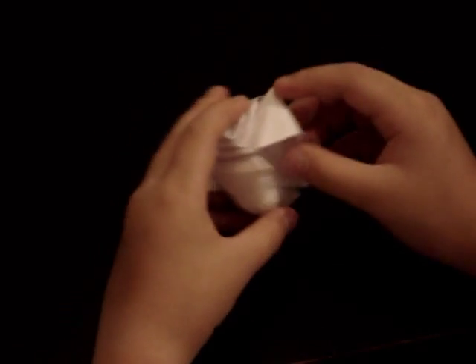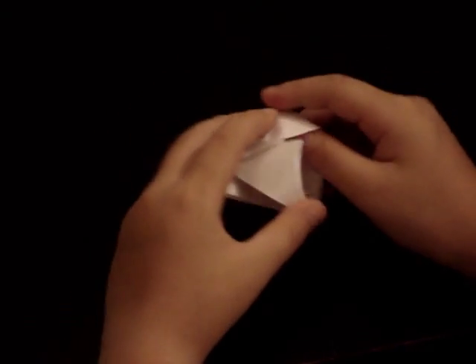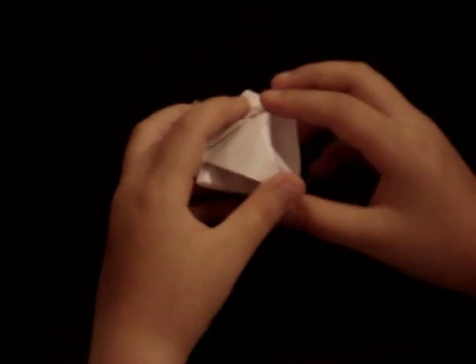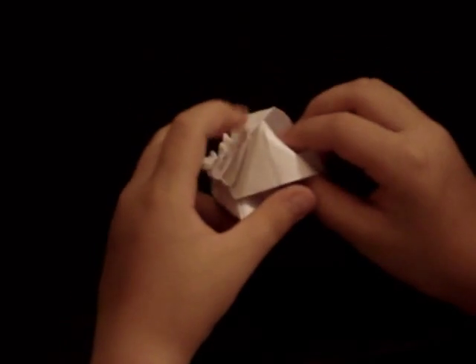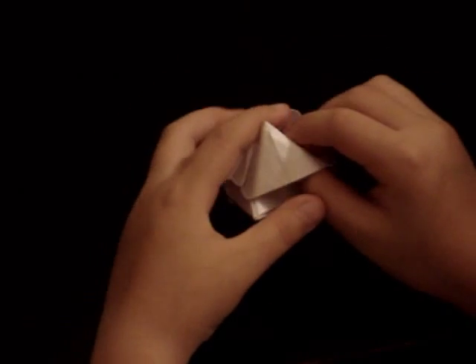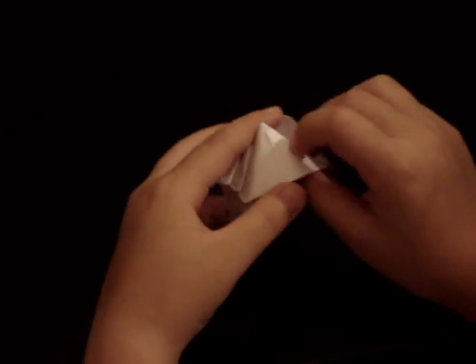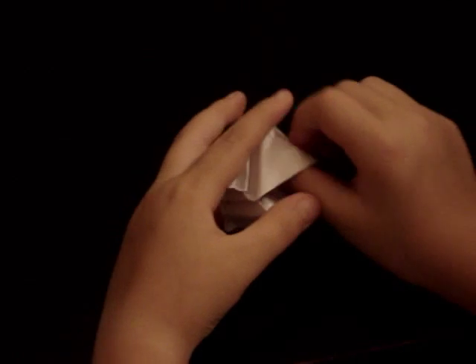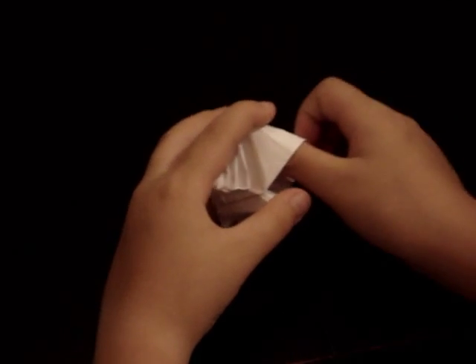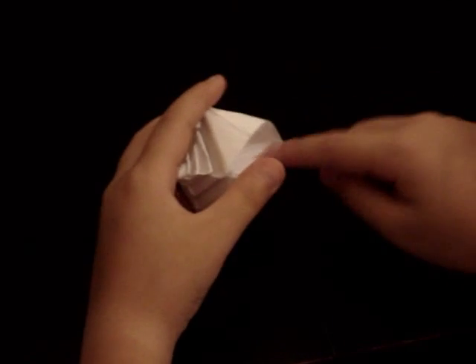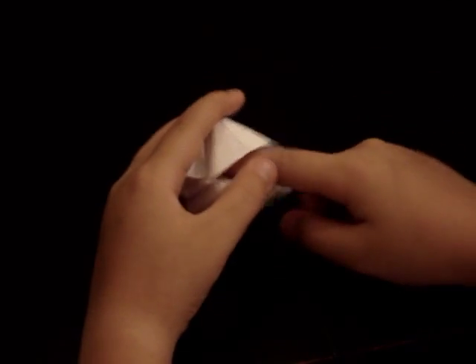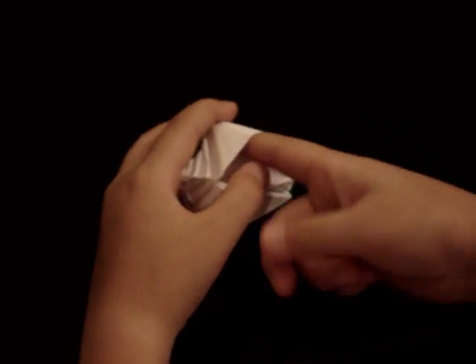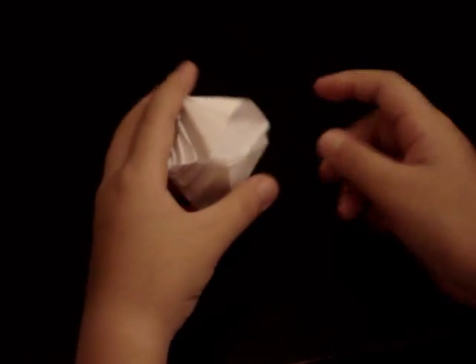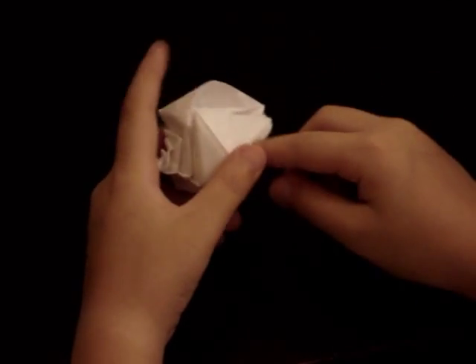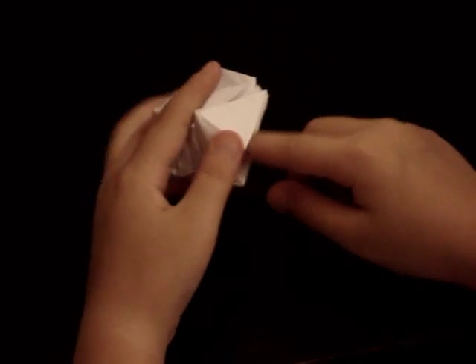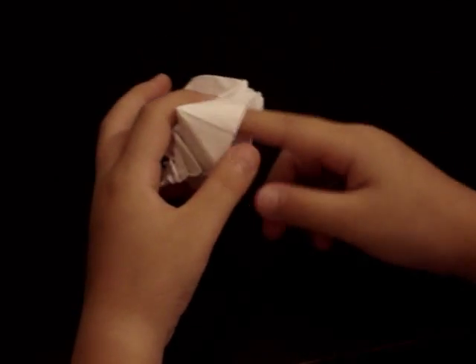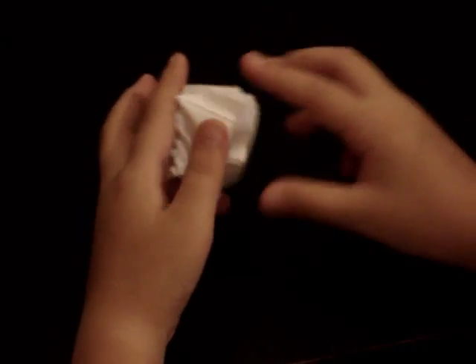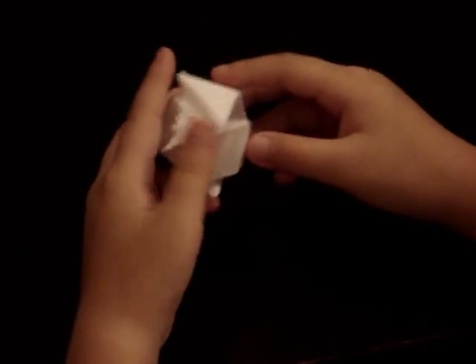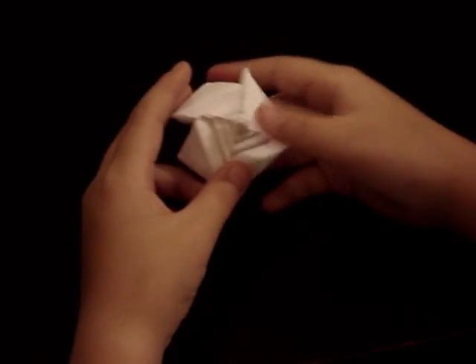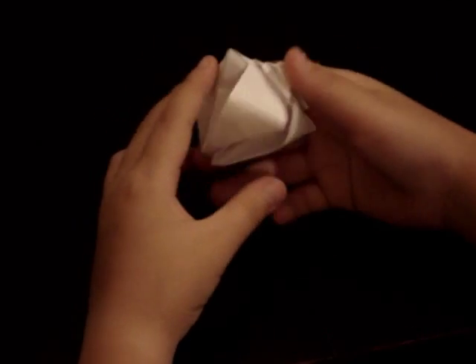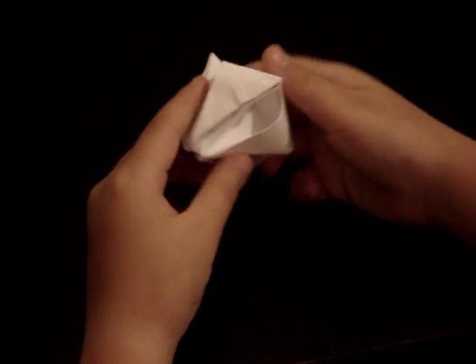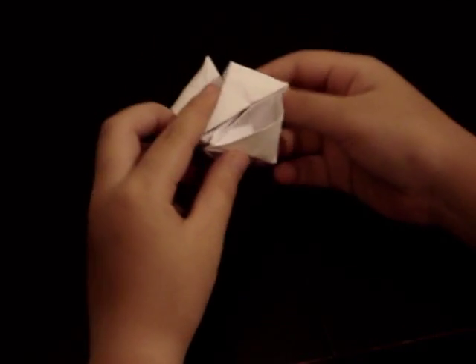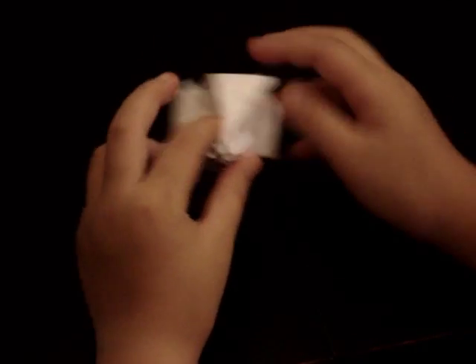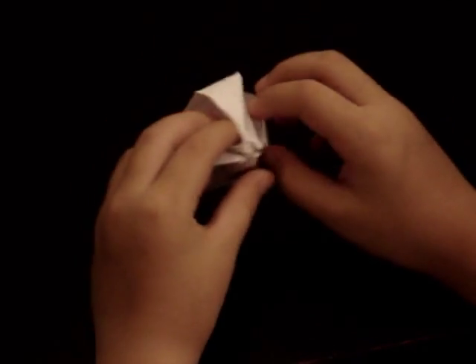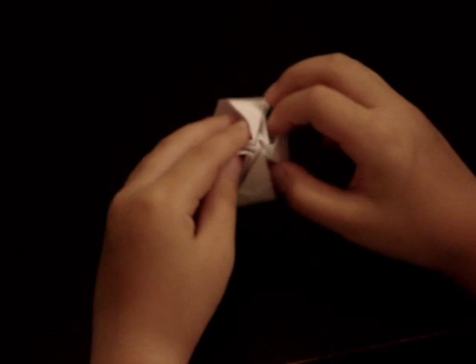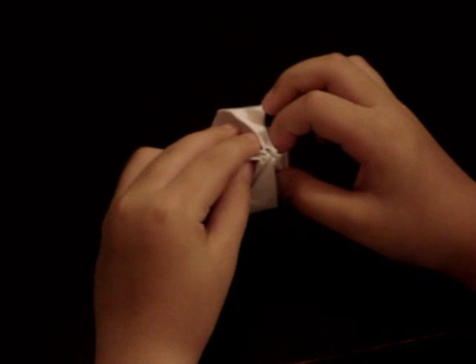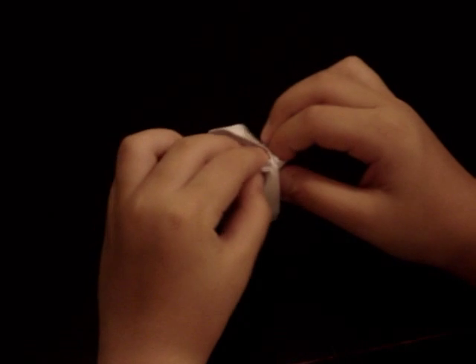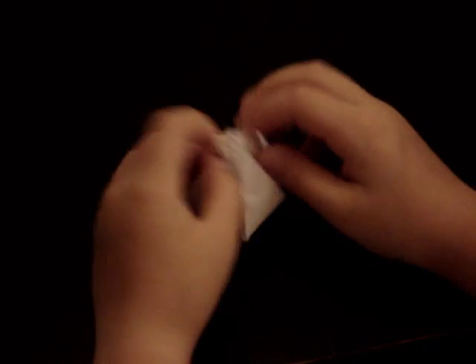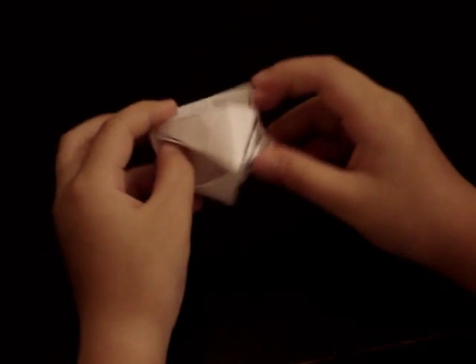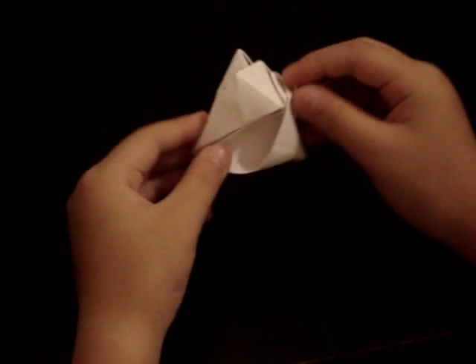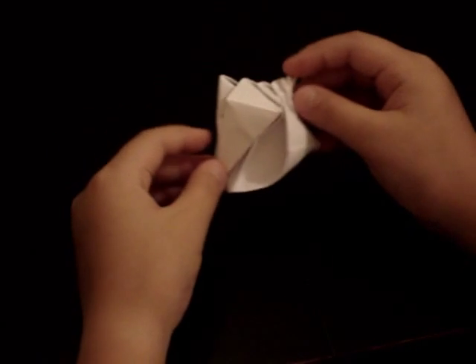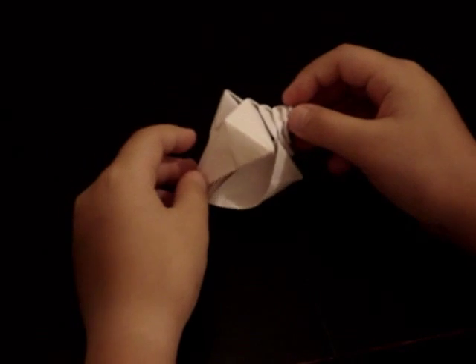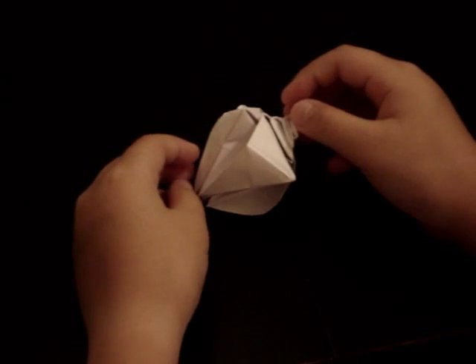You can leave it the way it is or you can round off the inside — it's up to you. But as far as I know, the shell is complete.